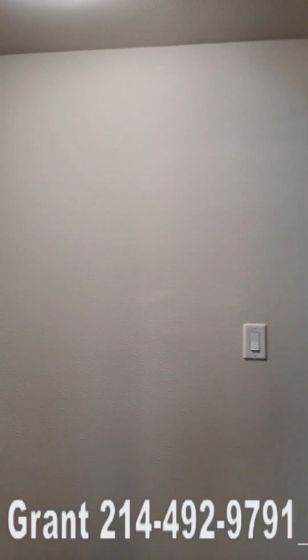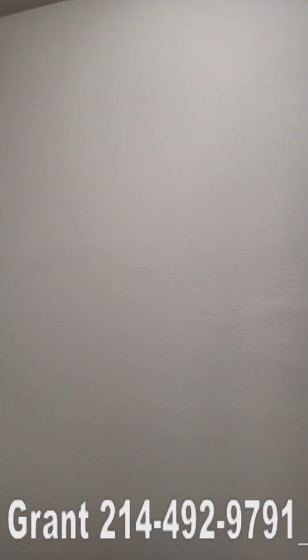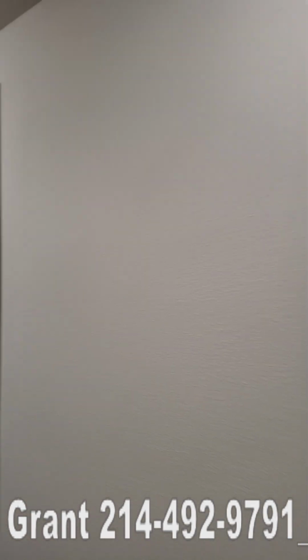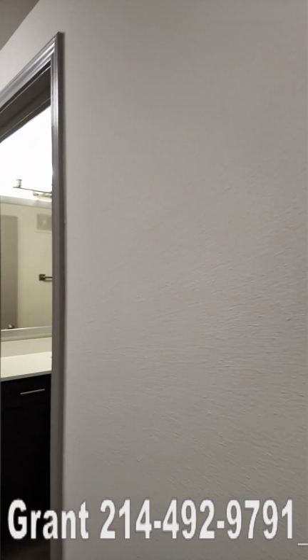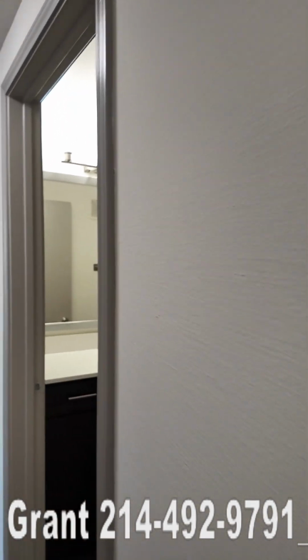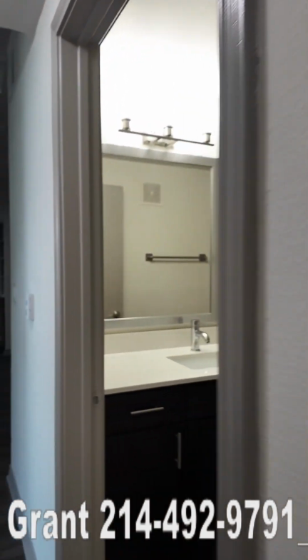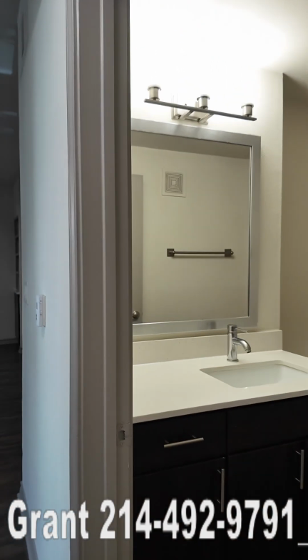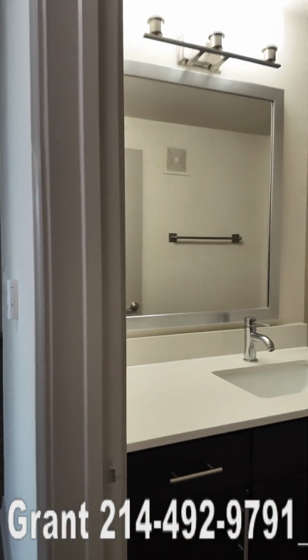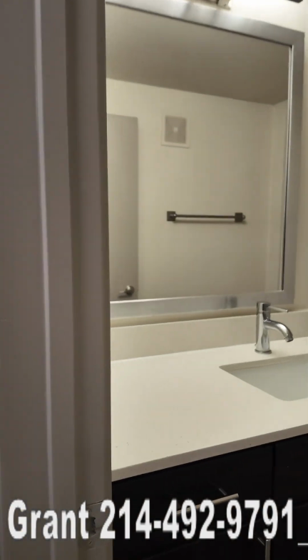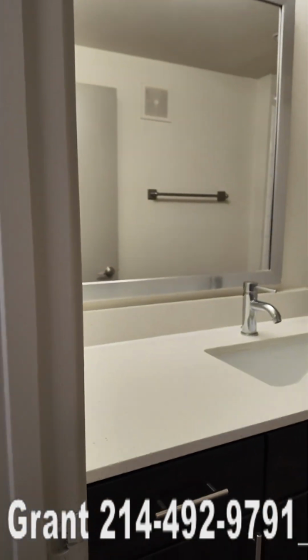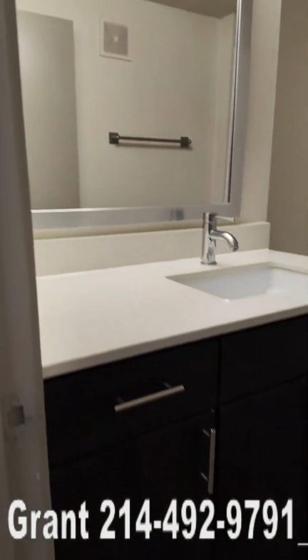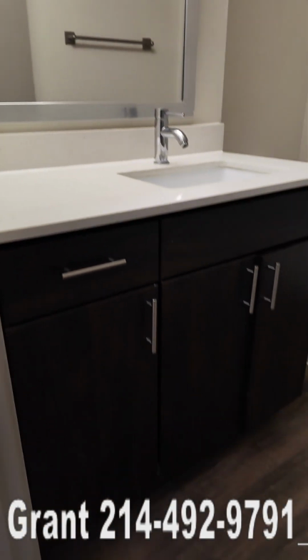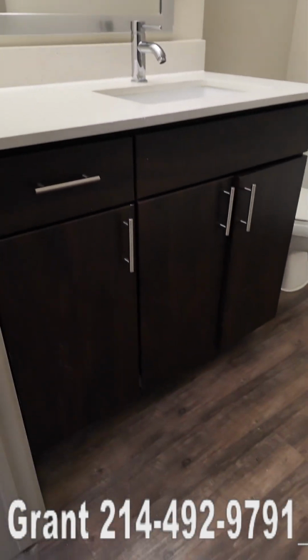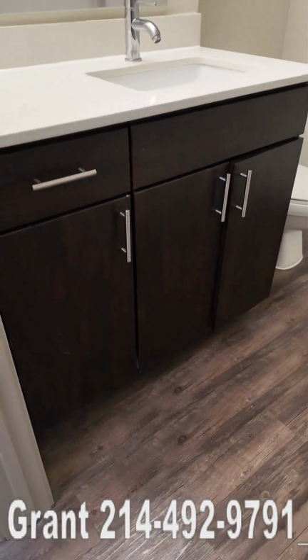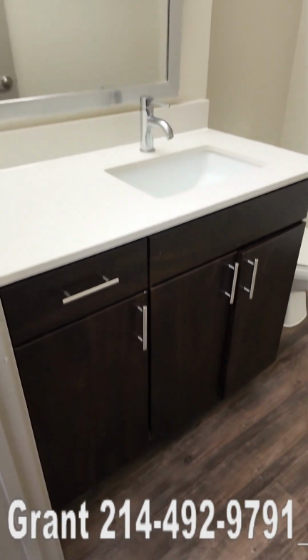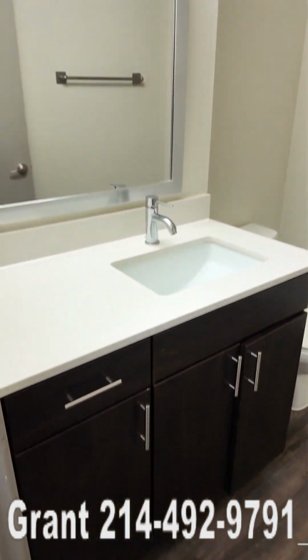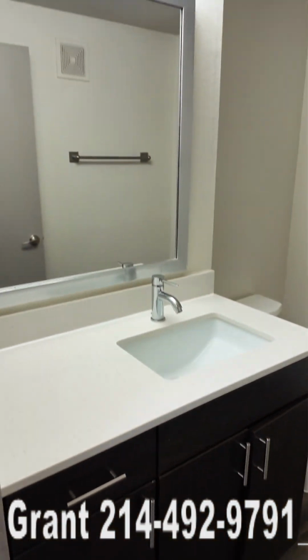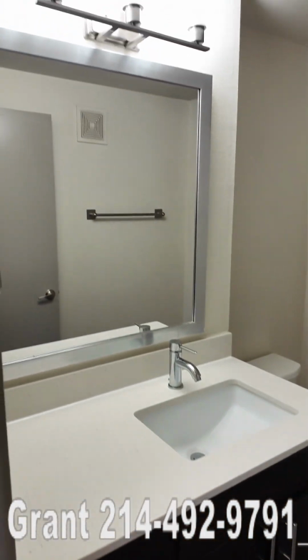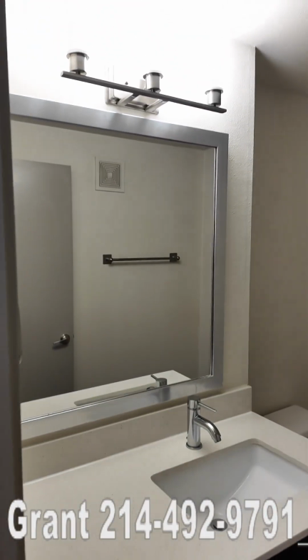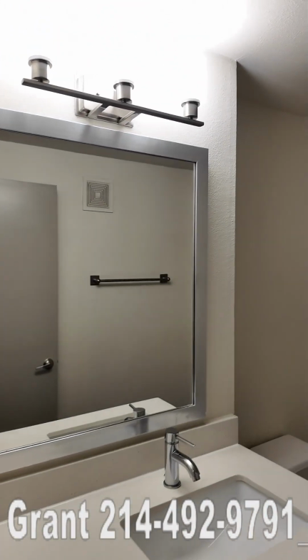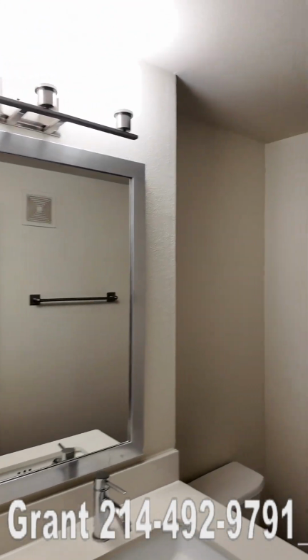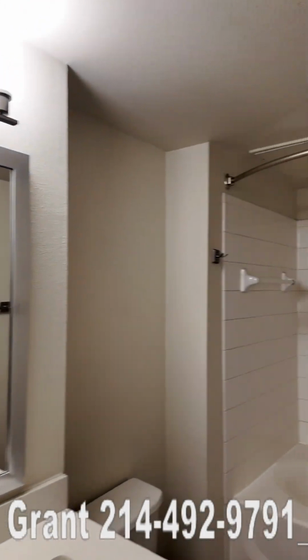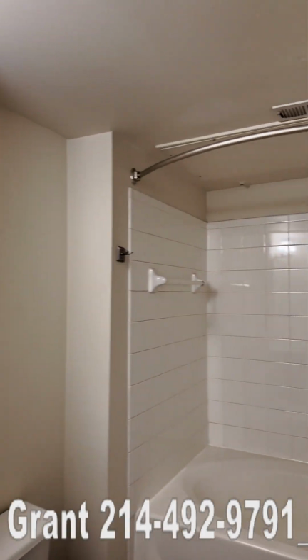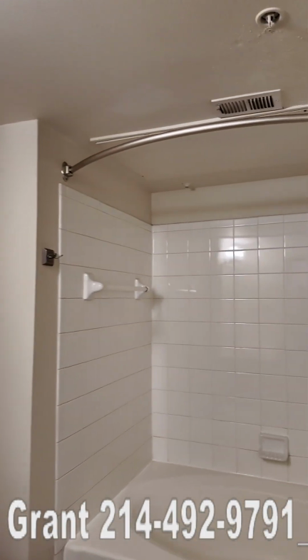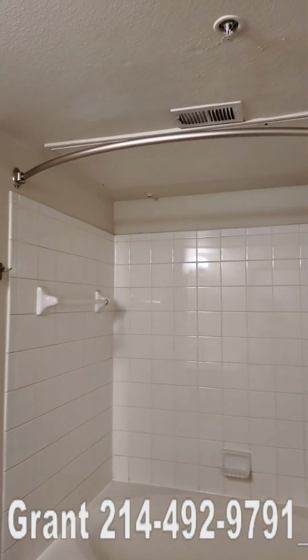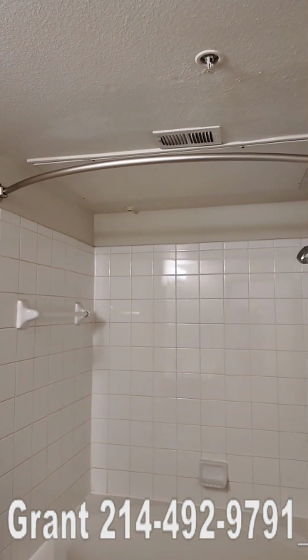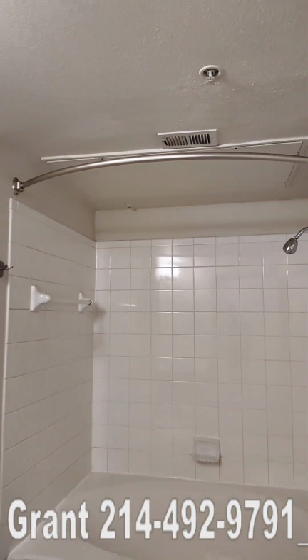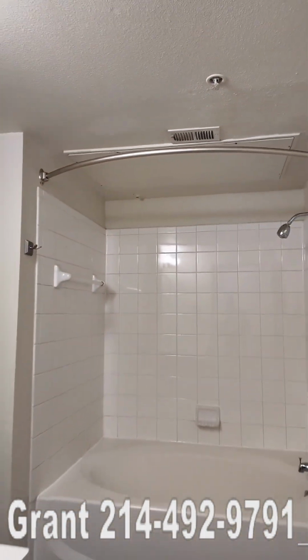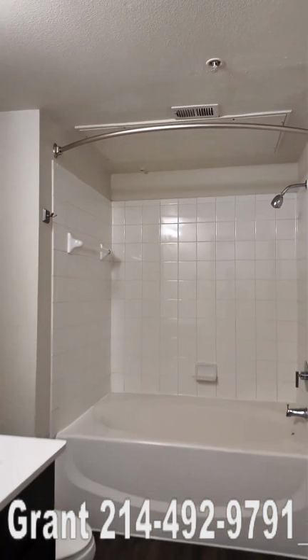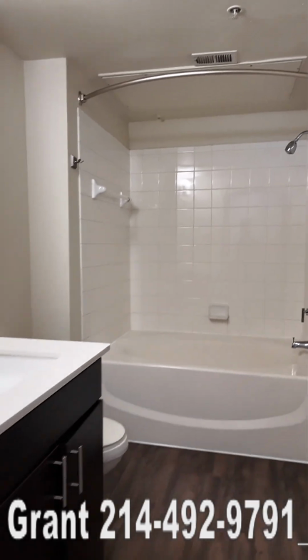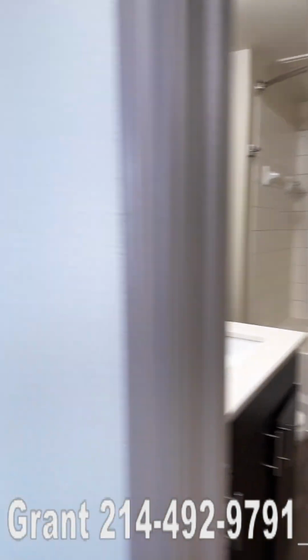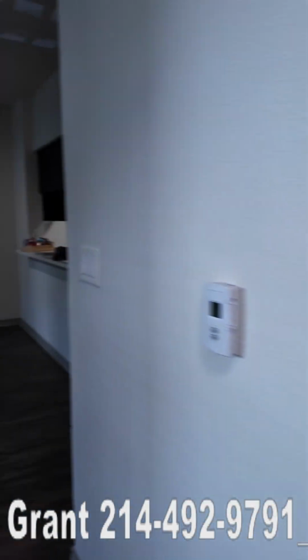There is a guest bath here also. The guest bath is a pool bath, and this is what it looks like. And there's a shower as well.